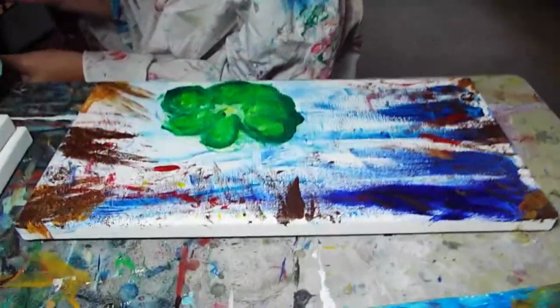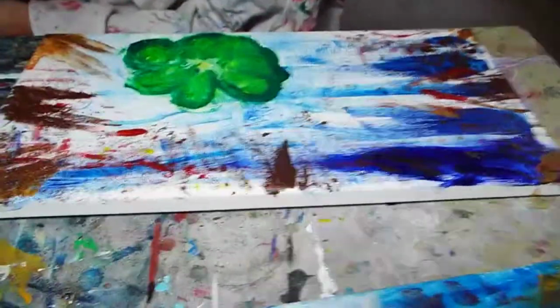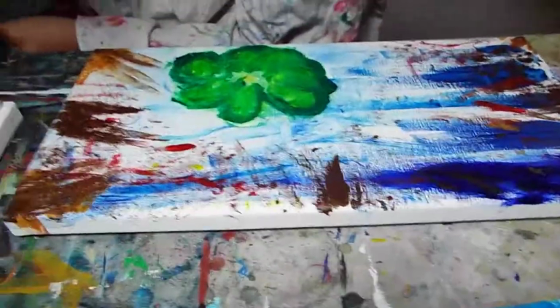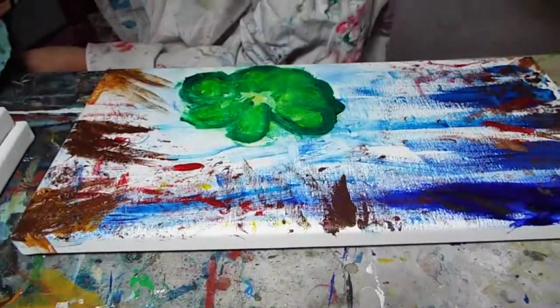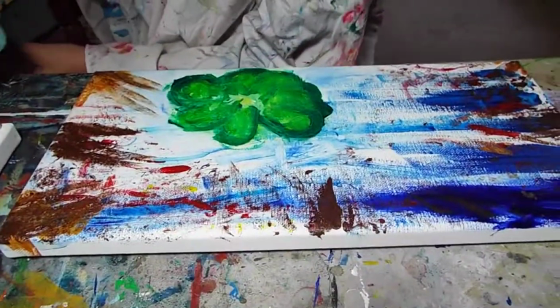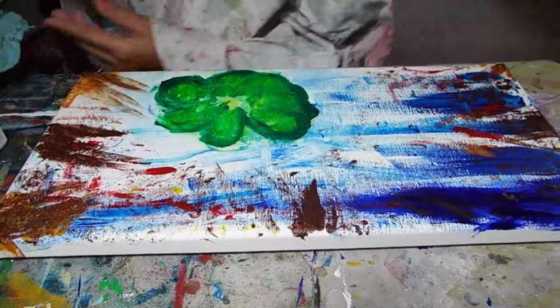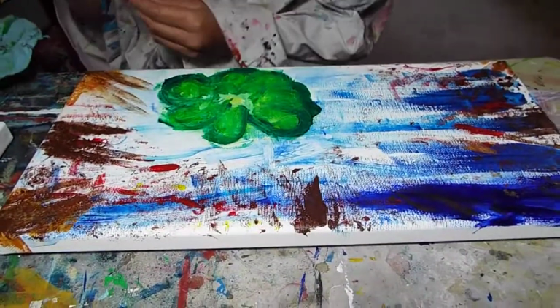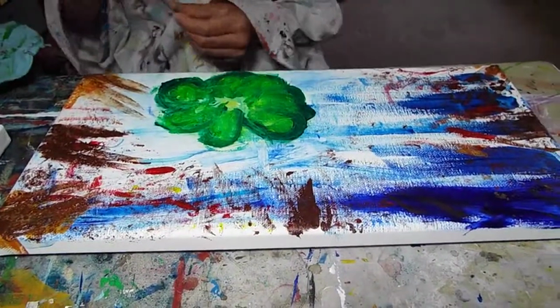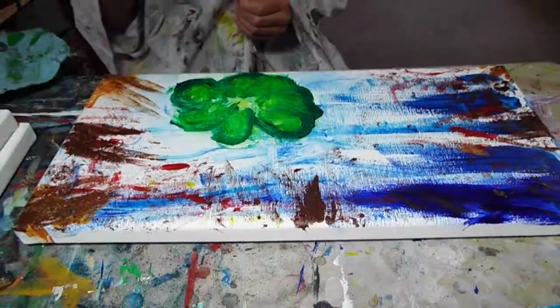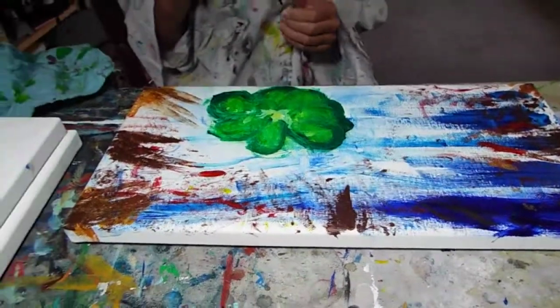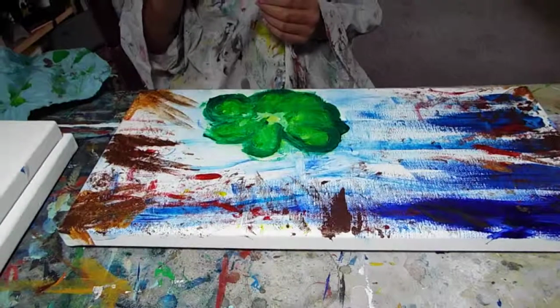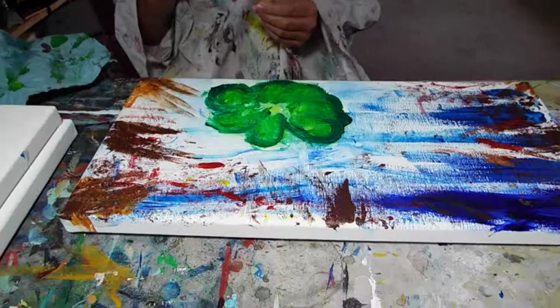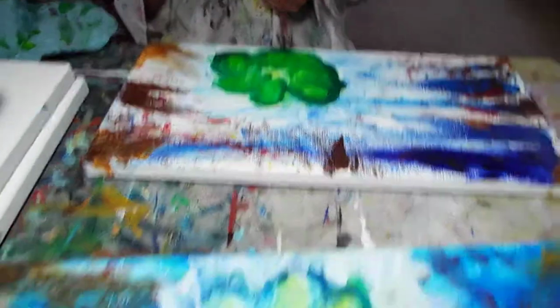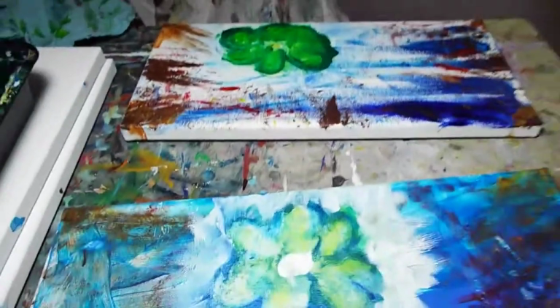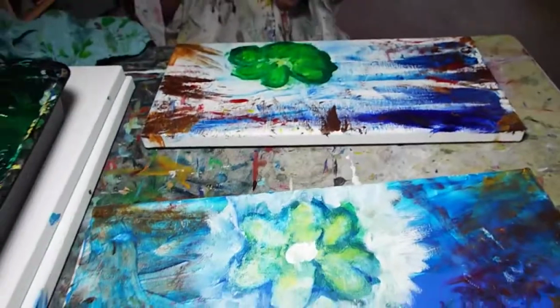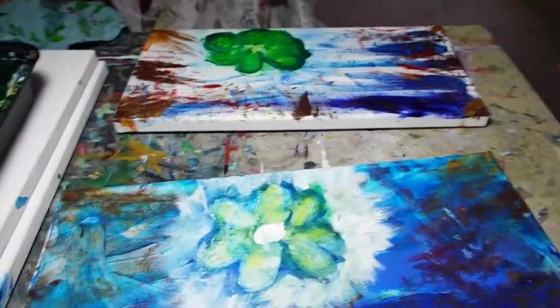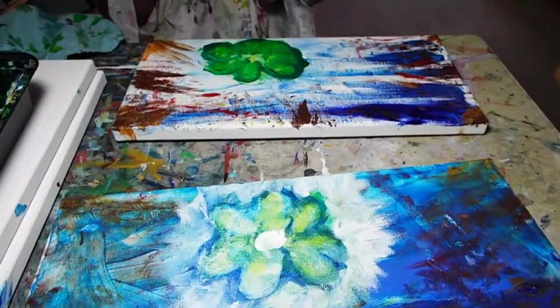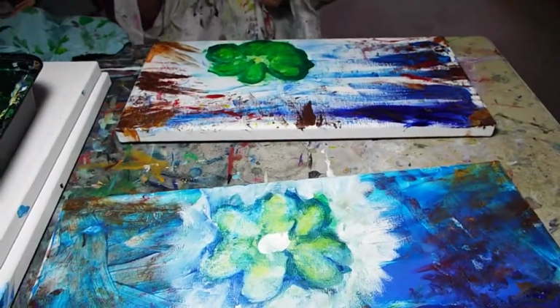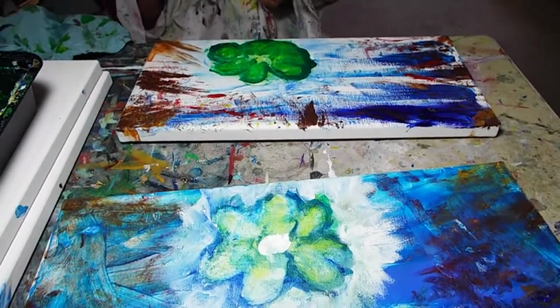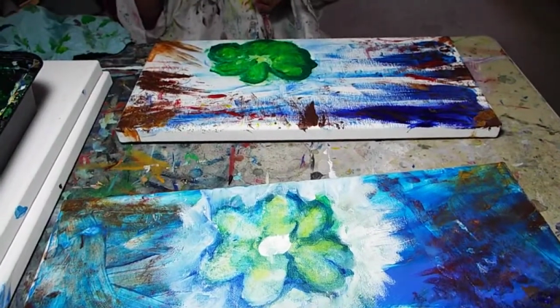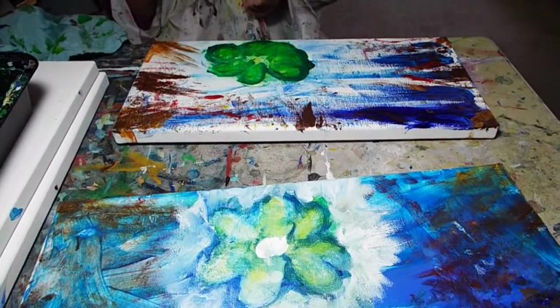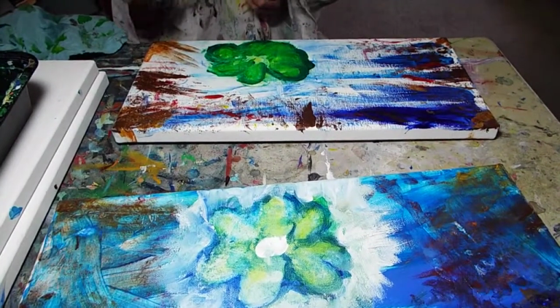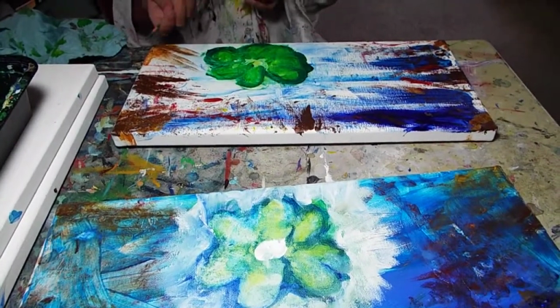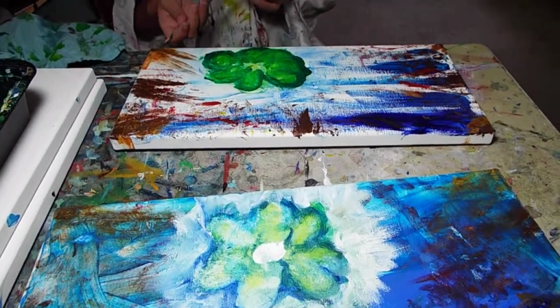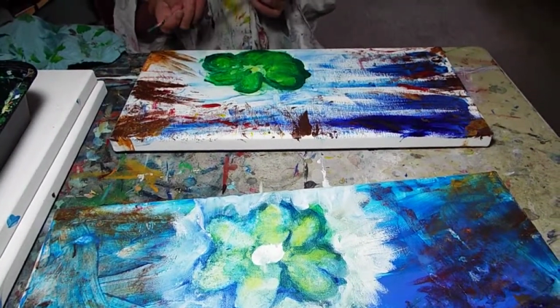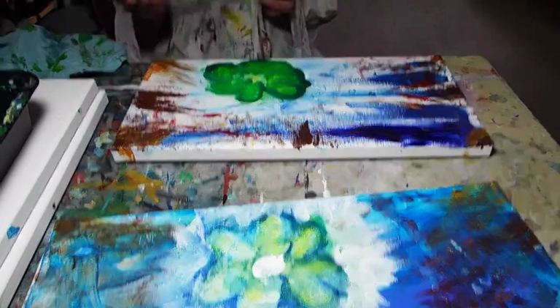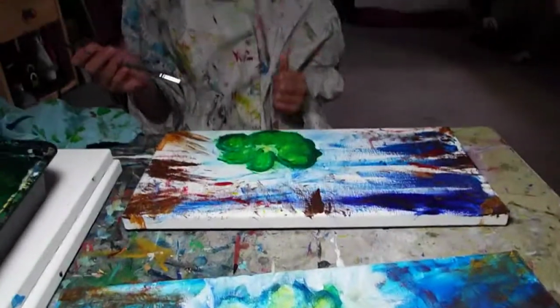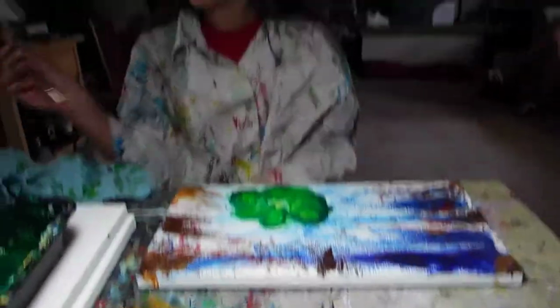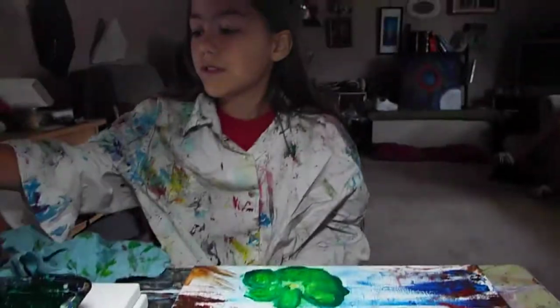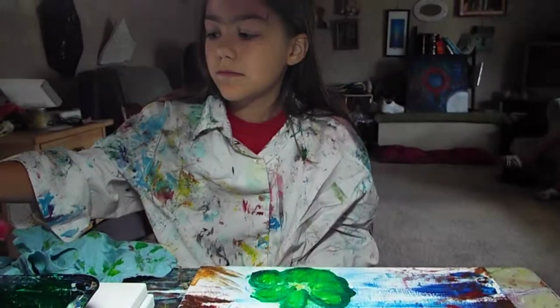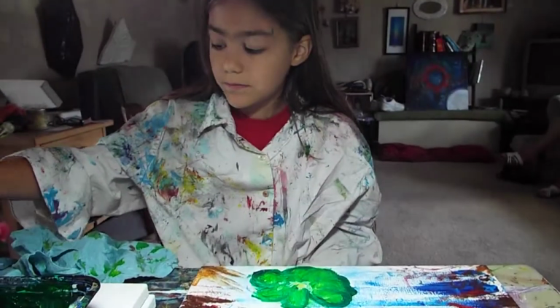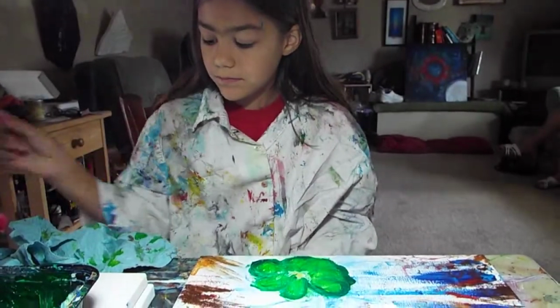That looks good. I love that too. You have two flower pictures — what do you think? Do you like them?